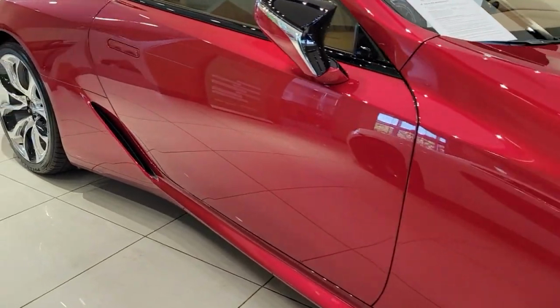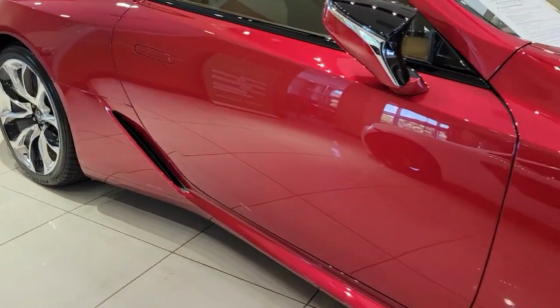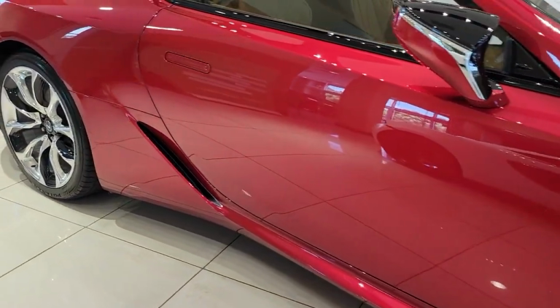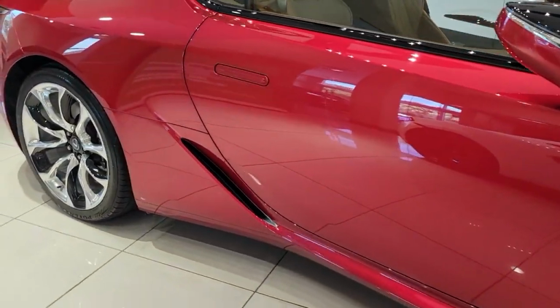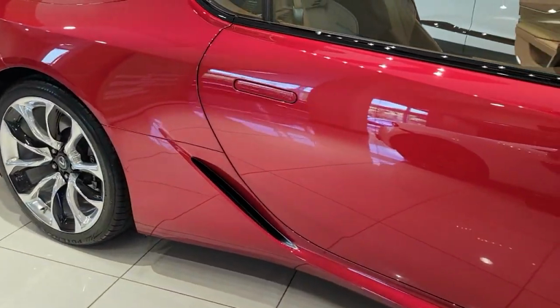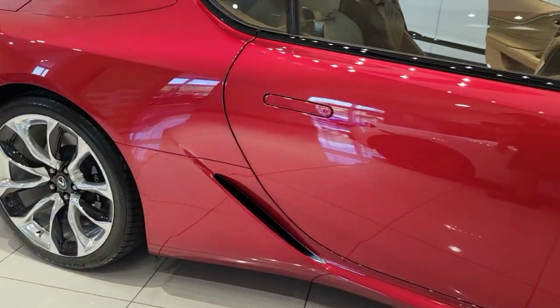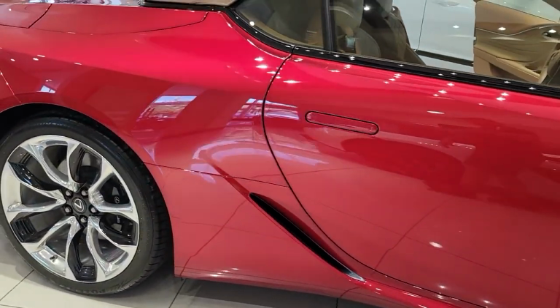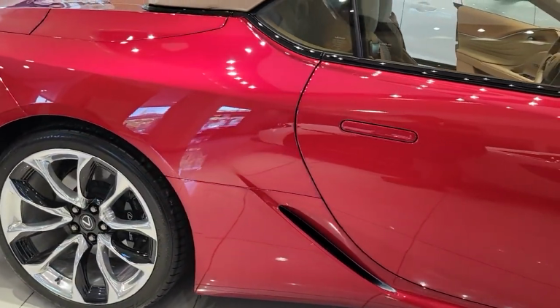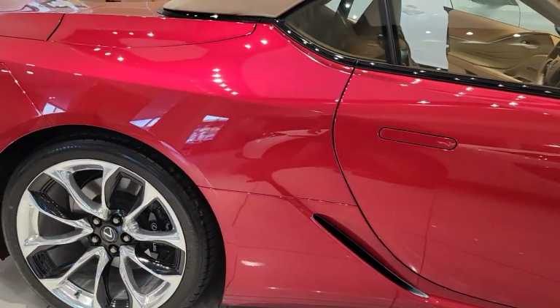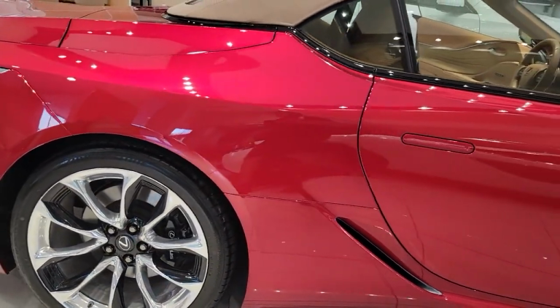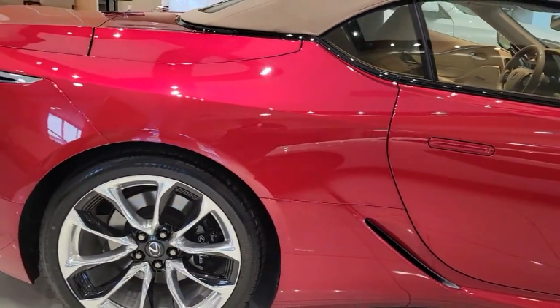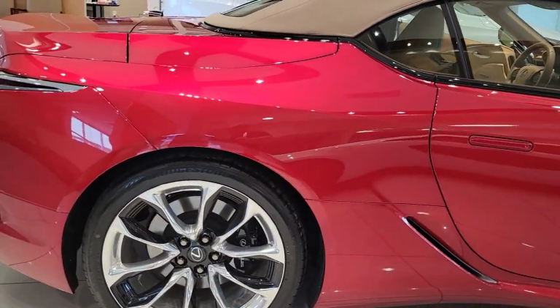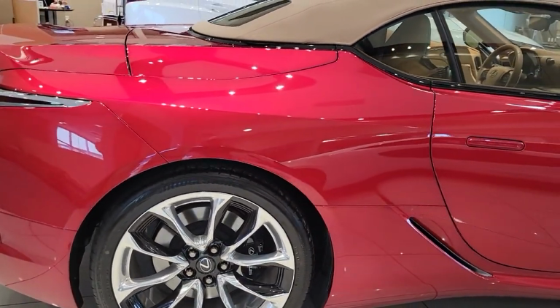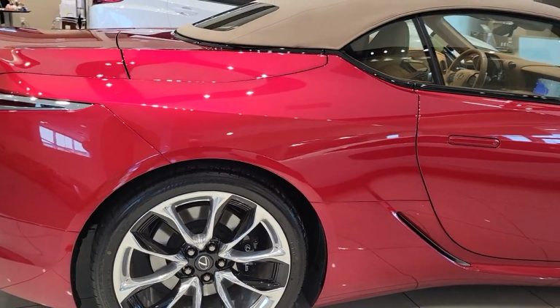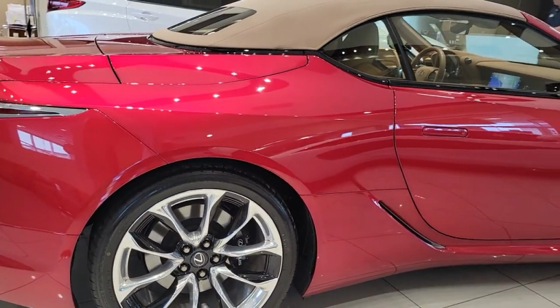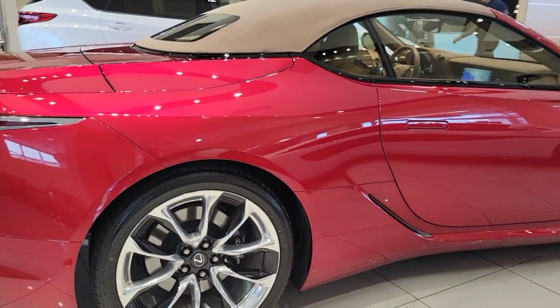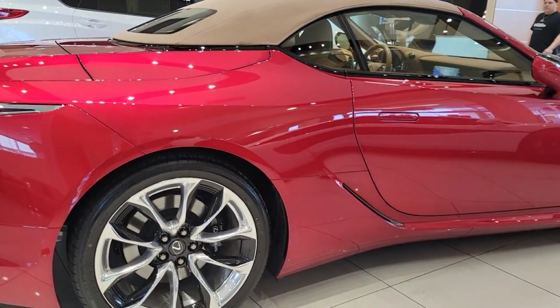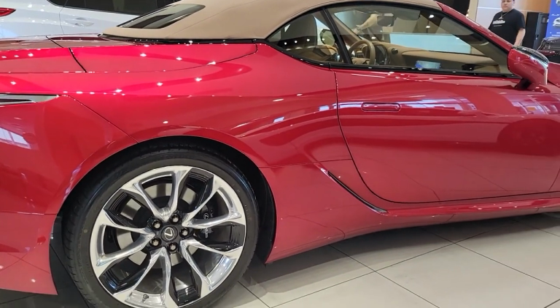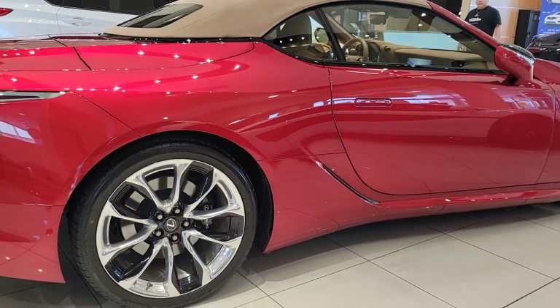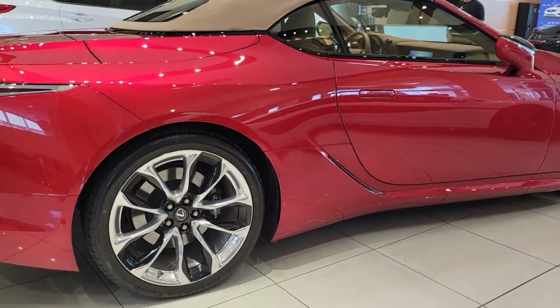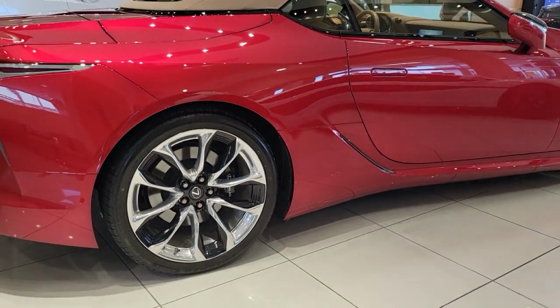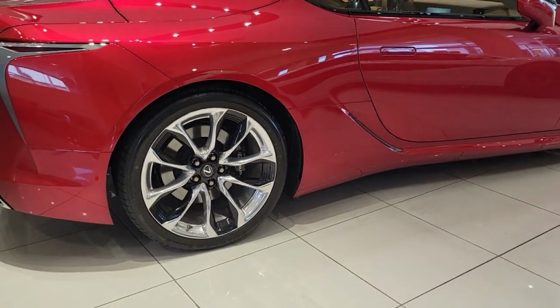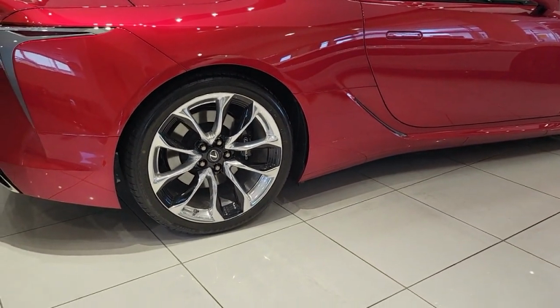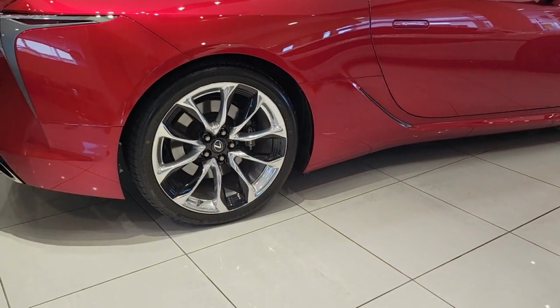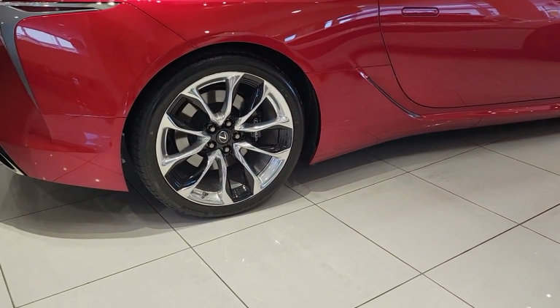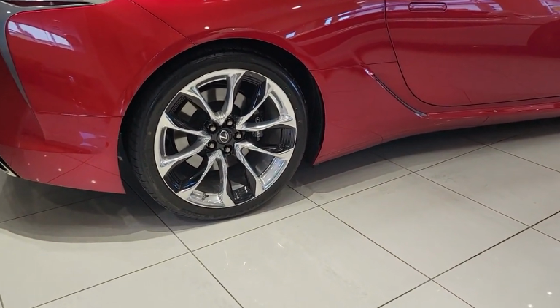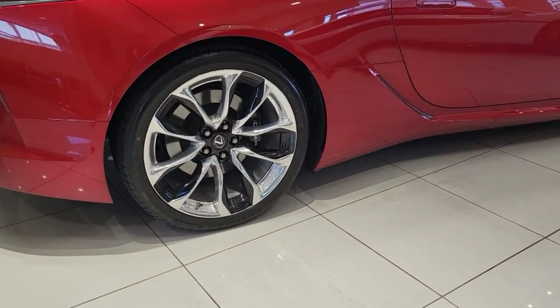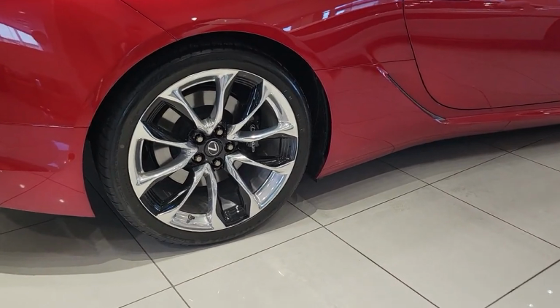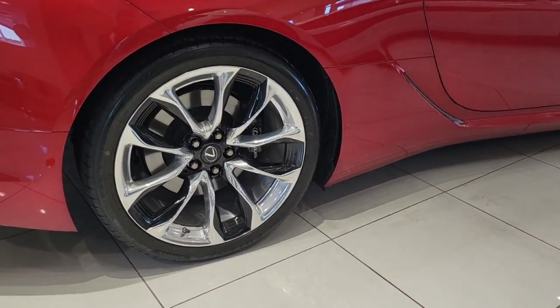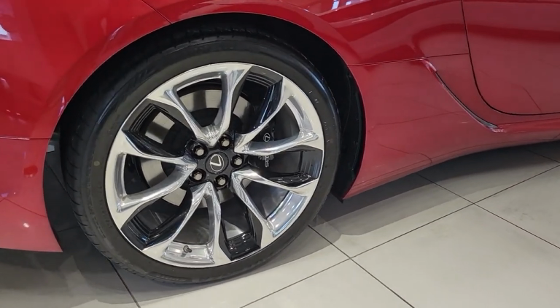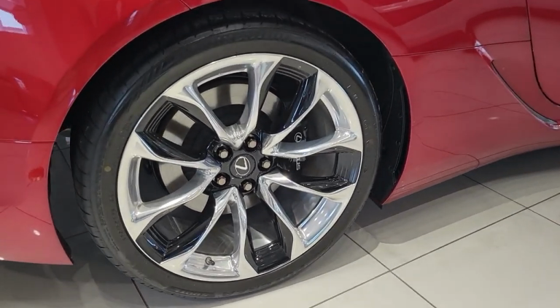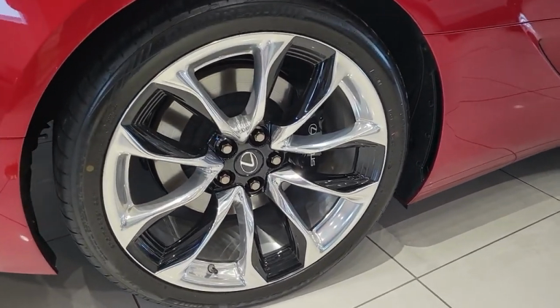Here's a stunning LC, the luxury sport coupe with seductive style and high-performance heart. Meticulous craftsmanship merges with track-tested design and aggressive power to bring you the drive of your life.